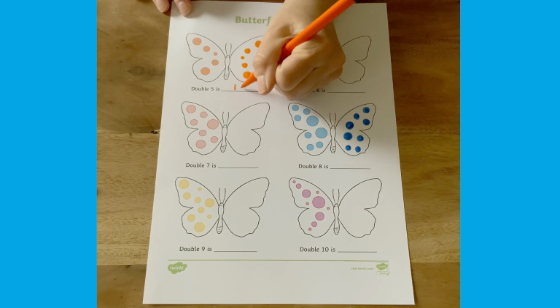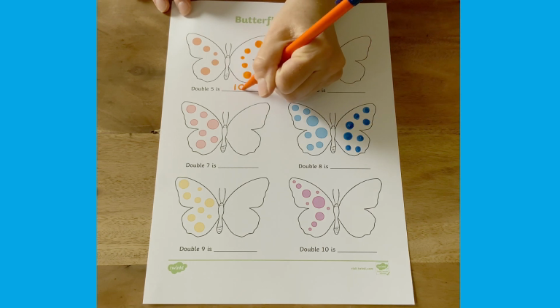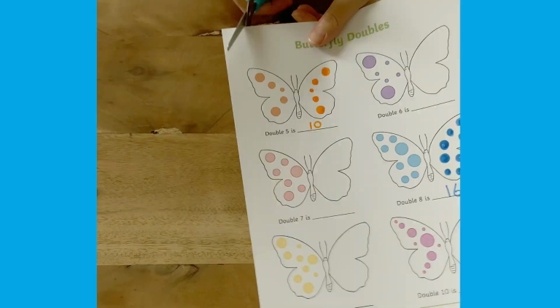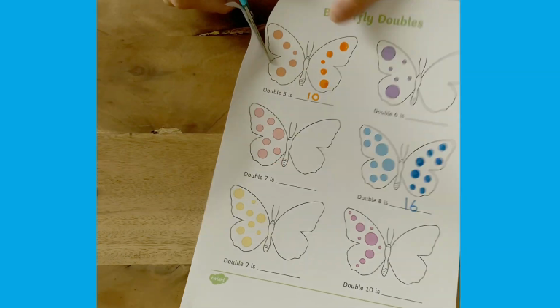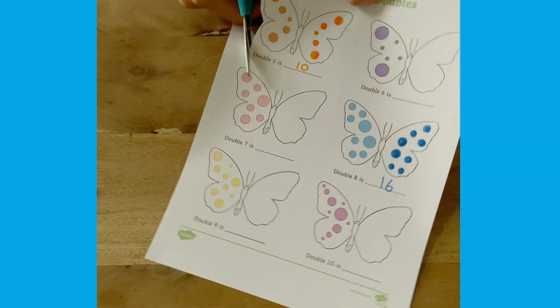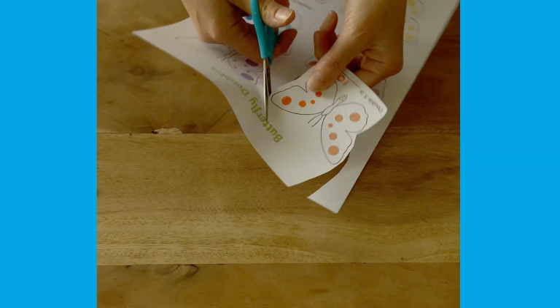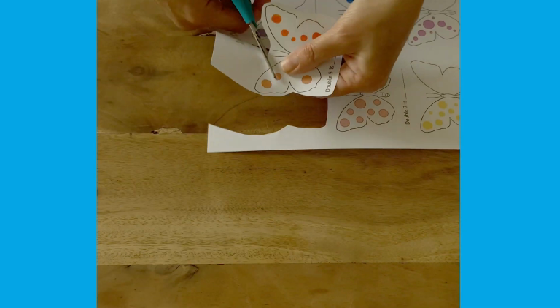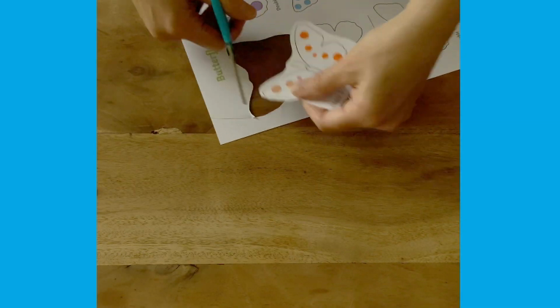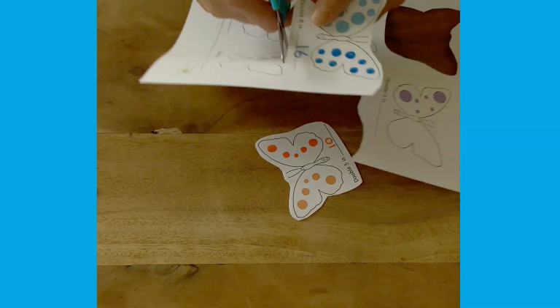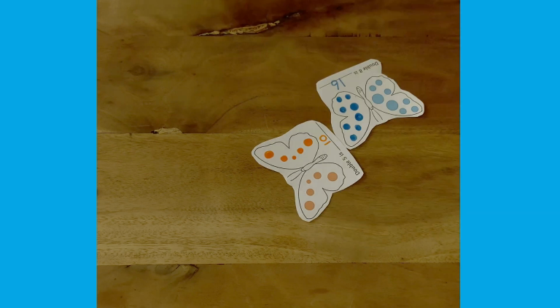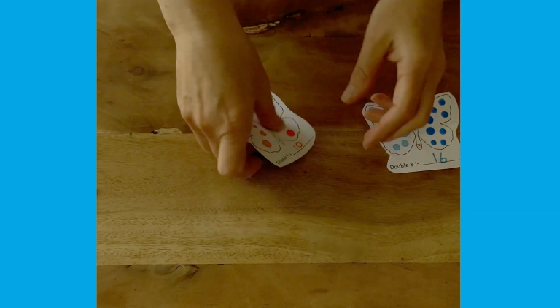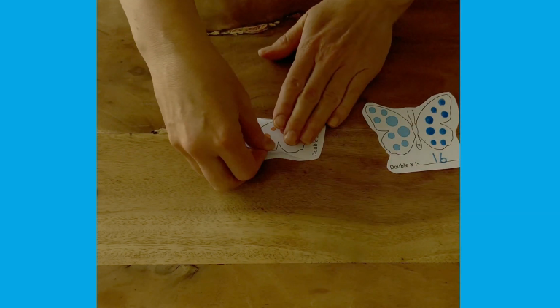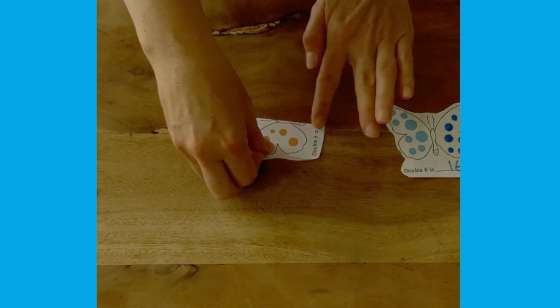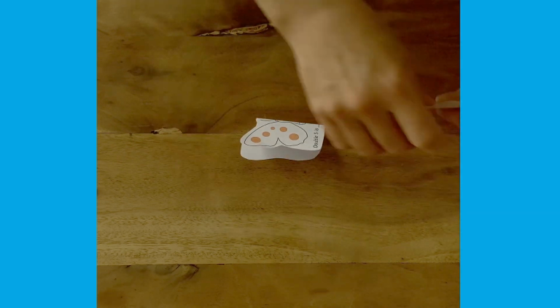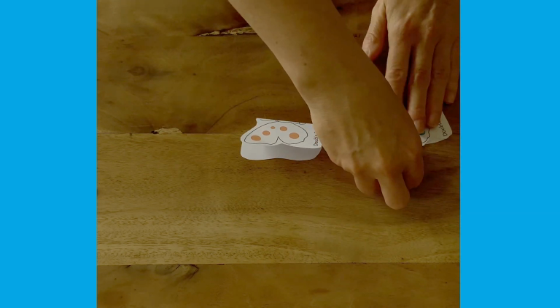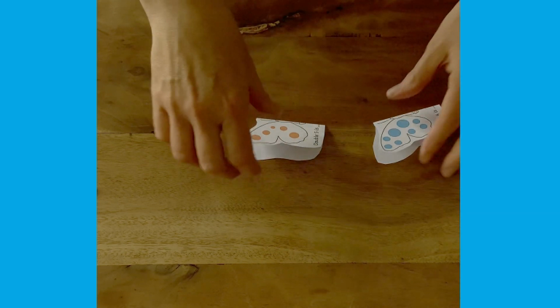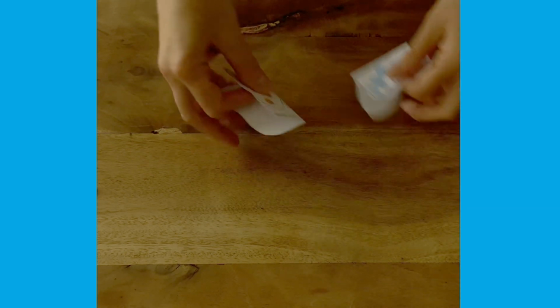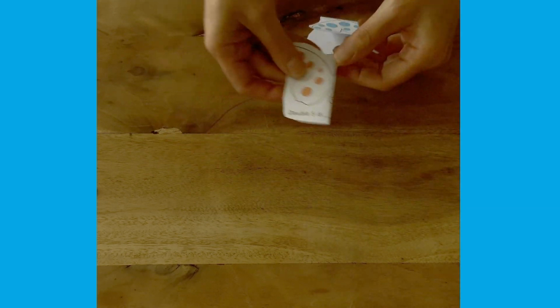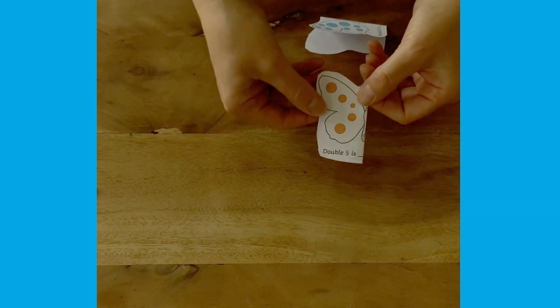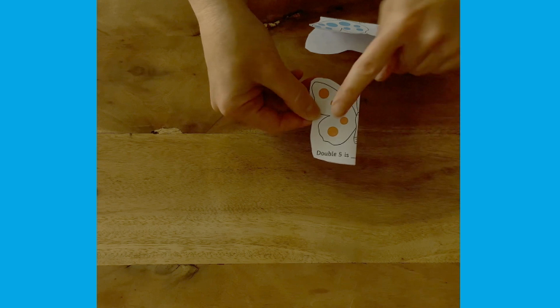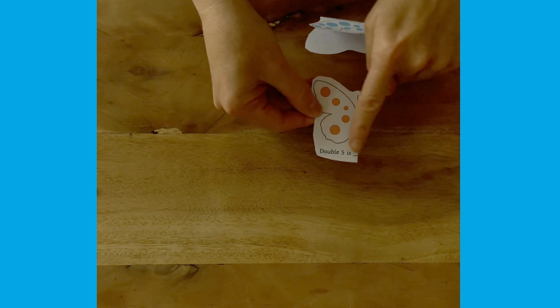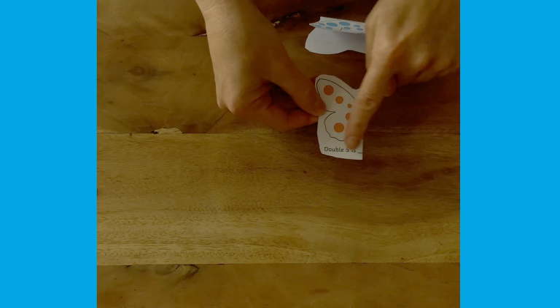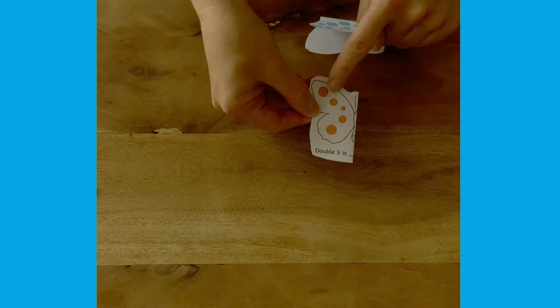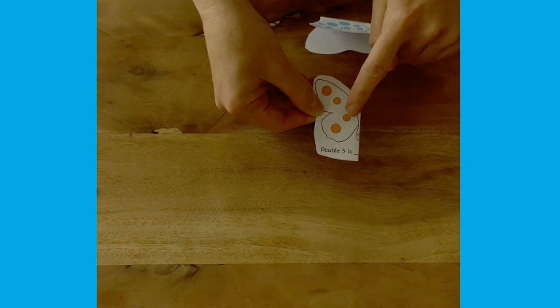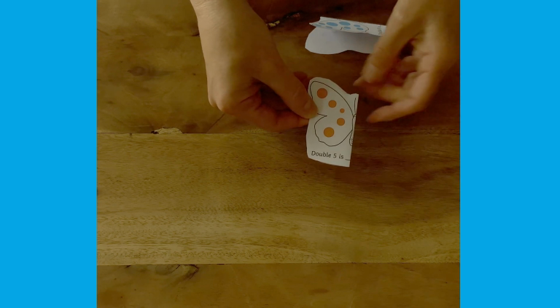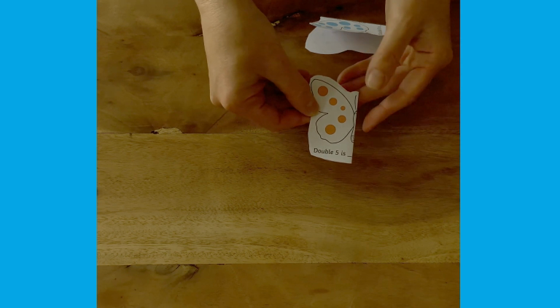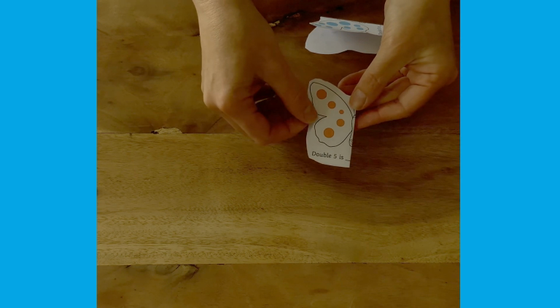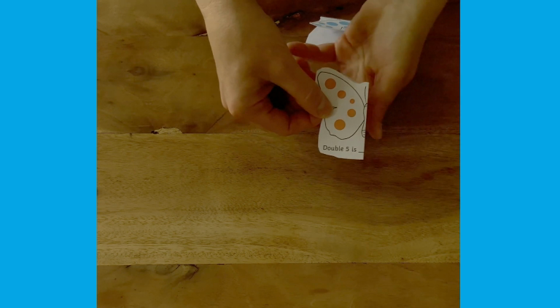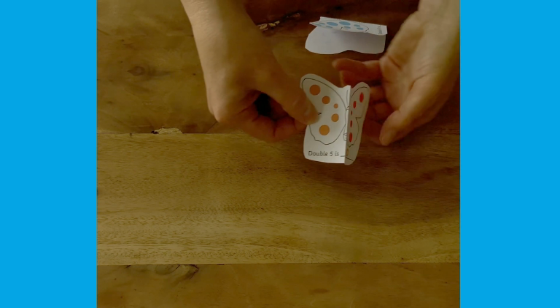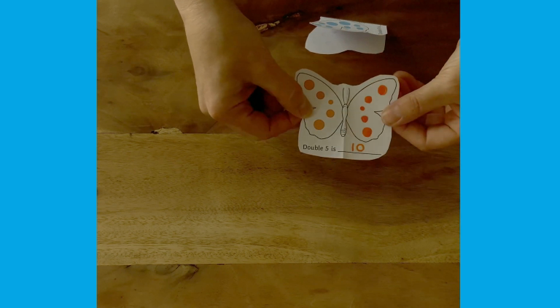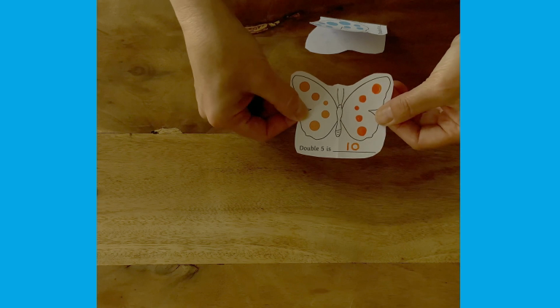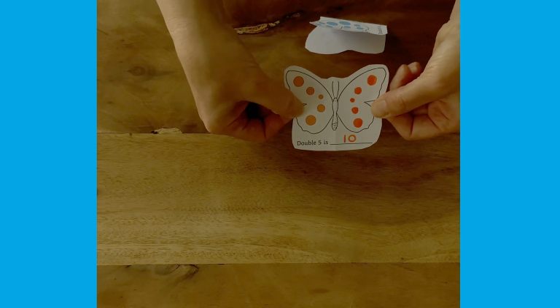Now write it down. Why not cut the butterflies out and fold them in half? Now use the butterflies as a quick check — what is double five? Can children remember? Open it out to check.